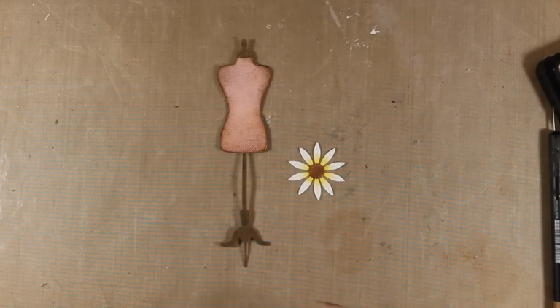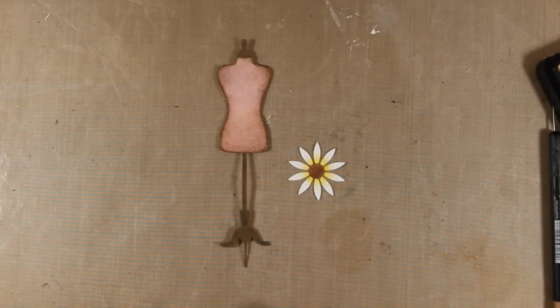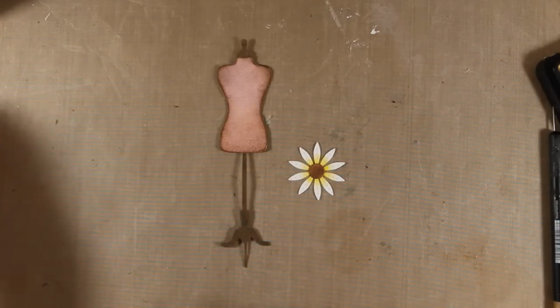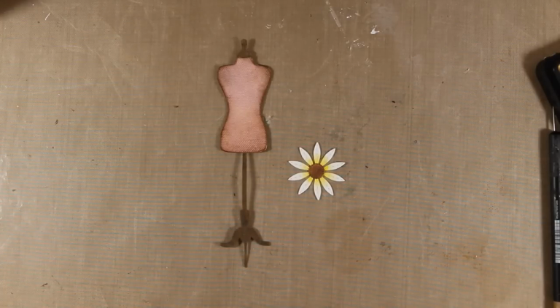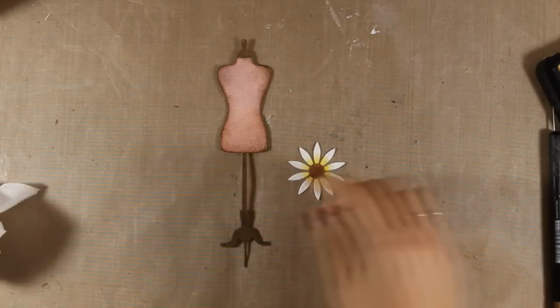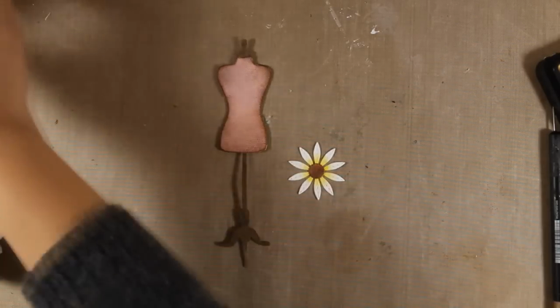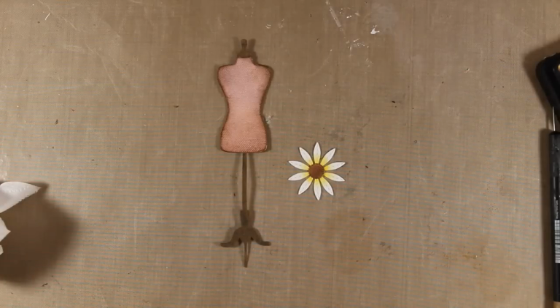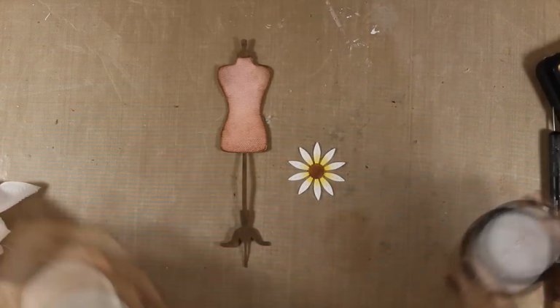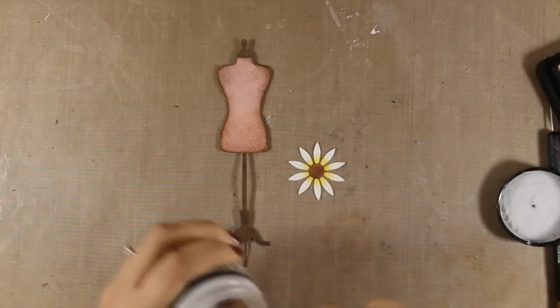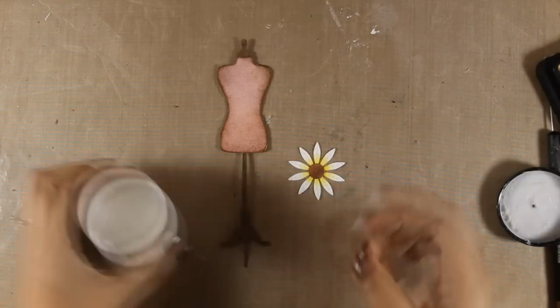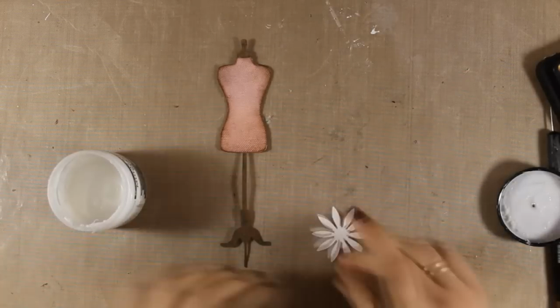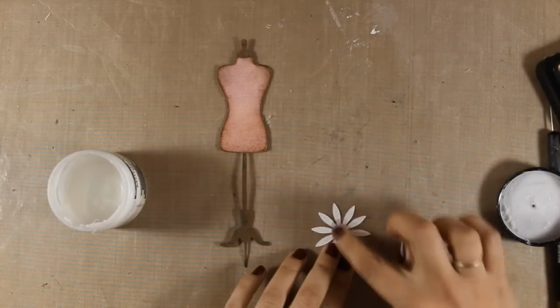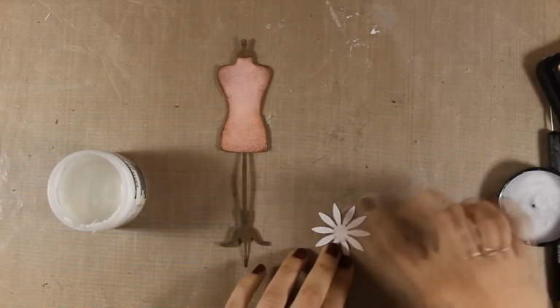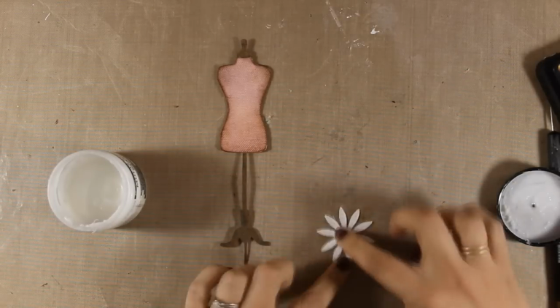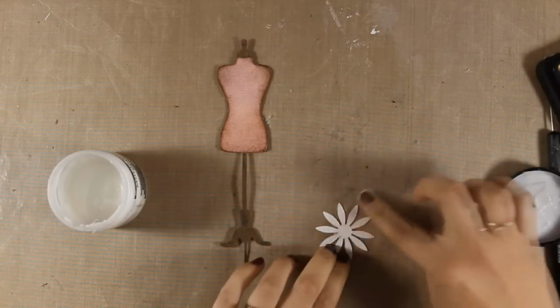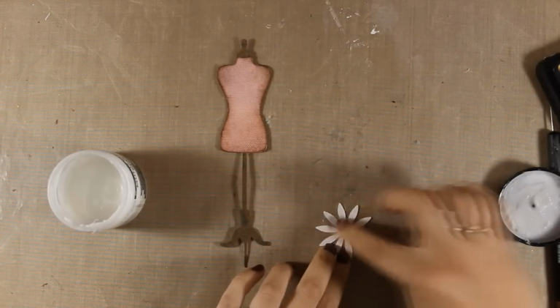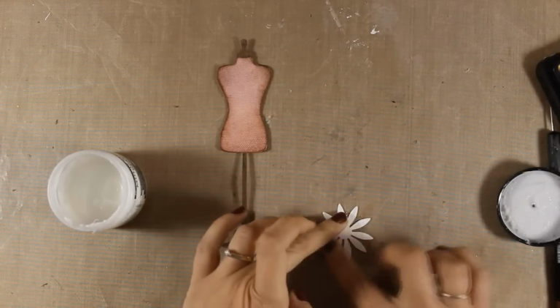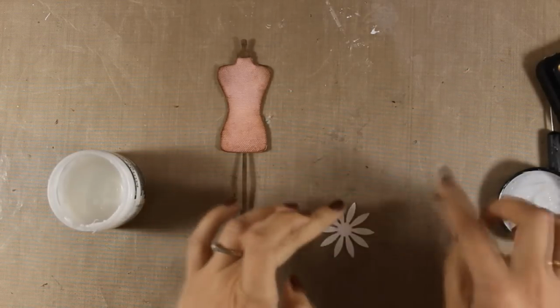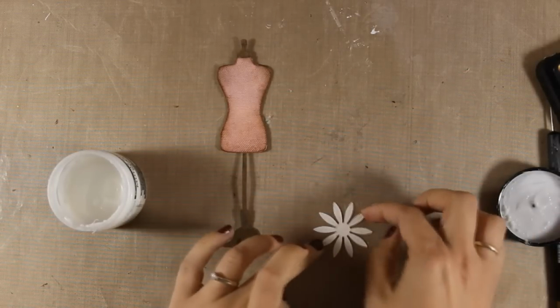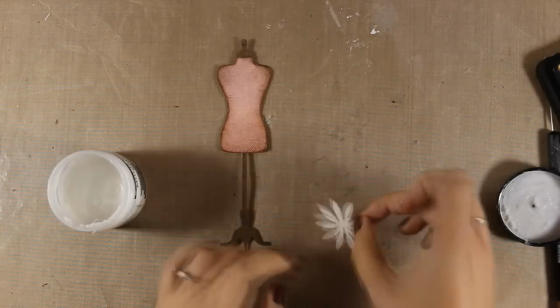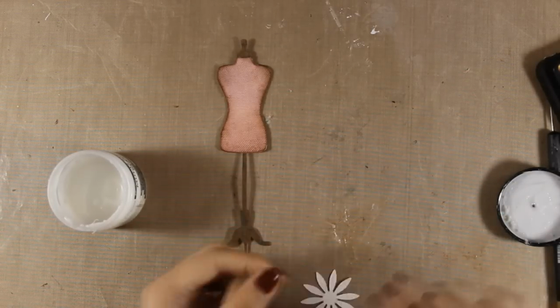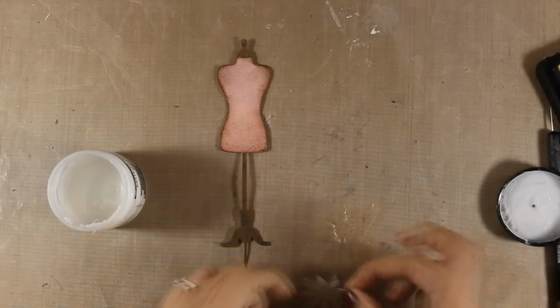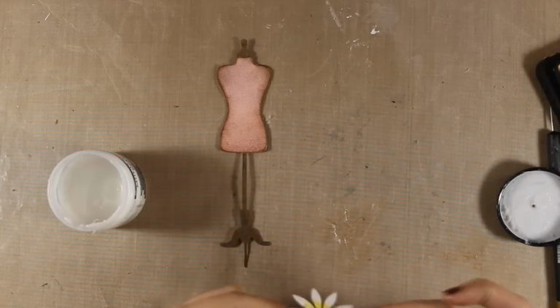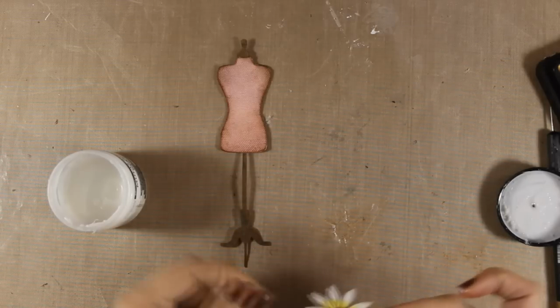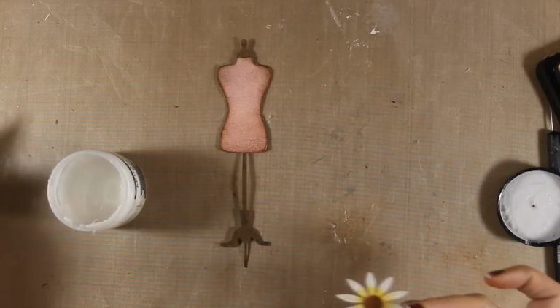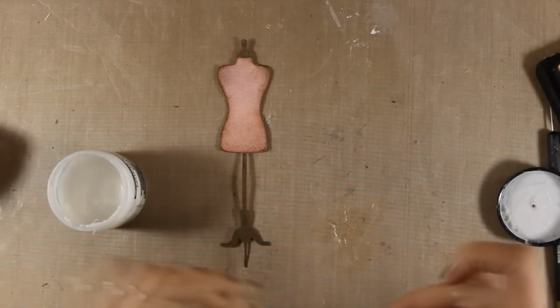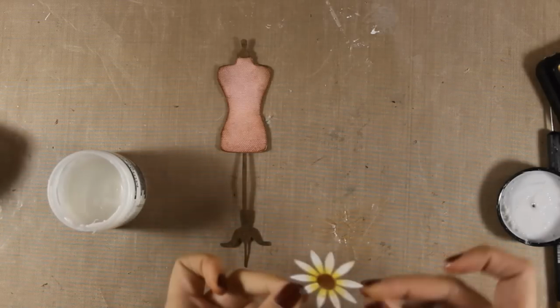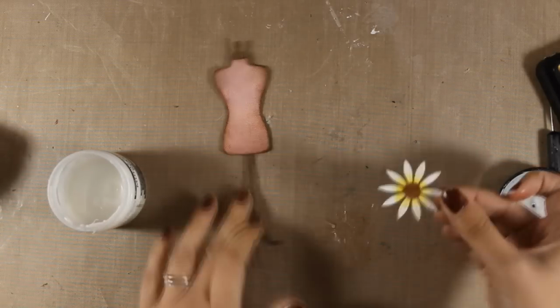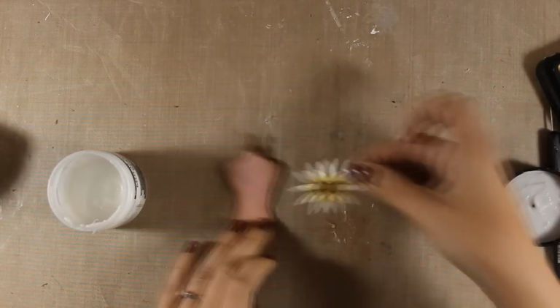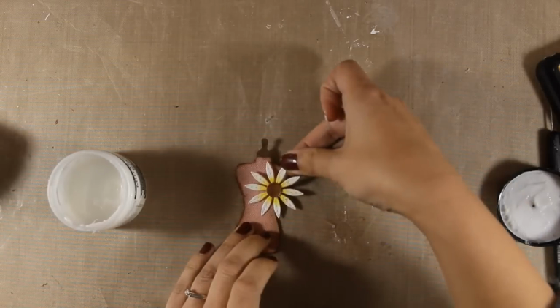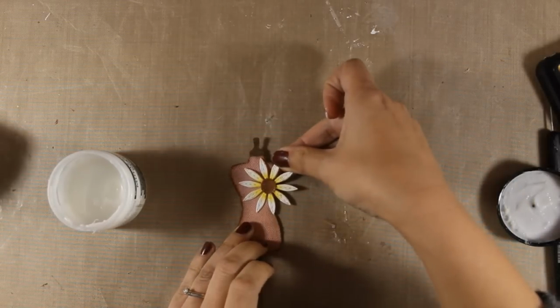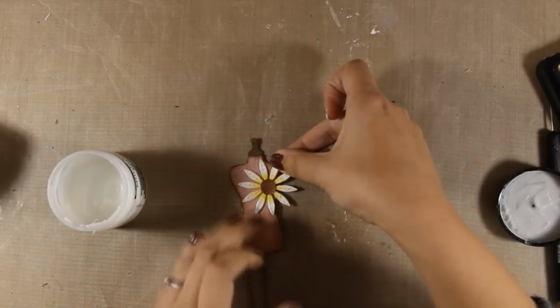I have created a brown center for my daisy but I decided to cover it up with a button. I am using my matte medium to stick this down on the body form and then I will stick the whole body form on my page.